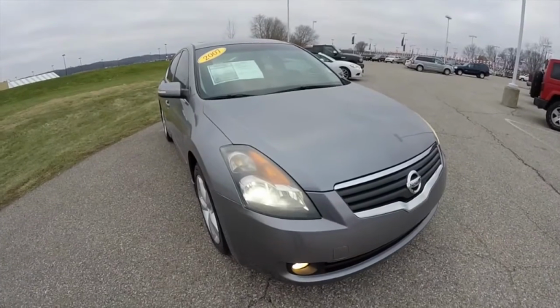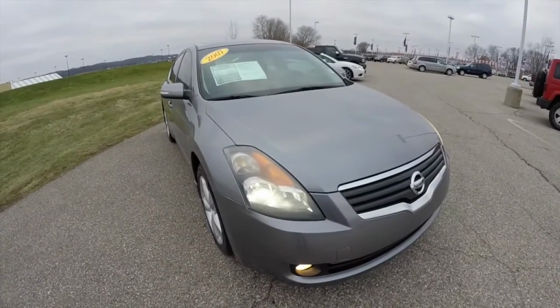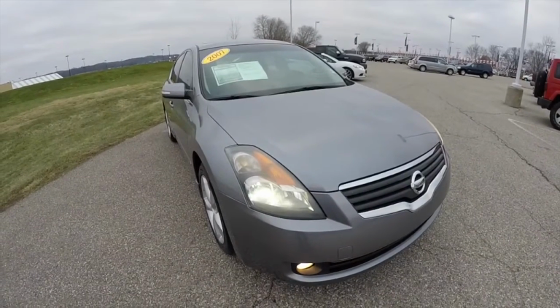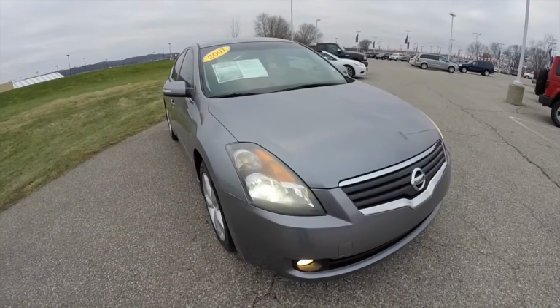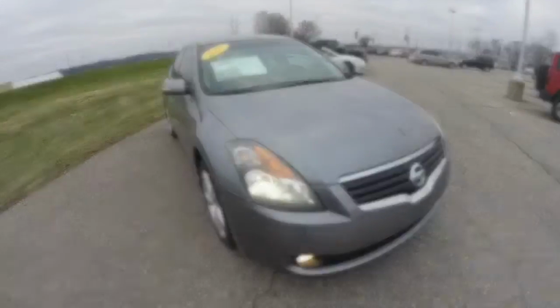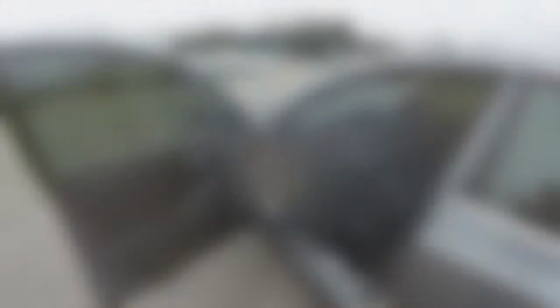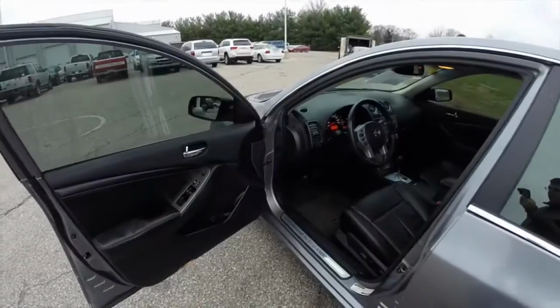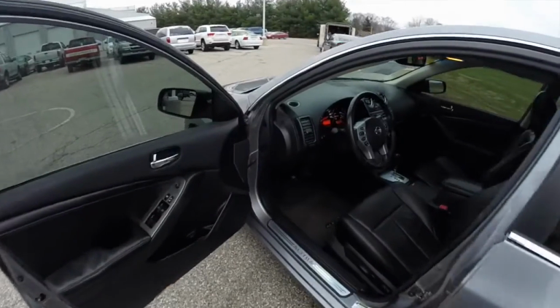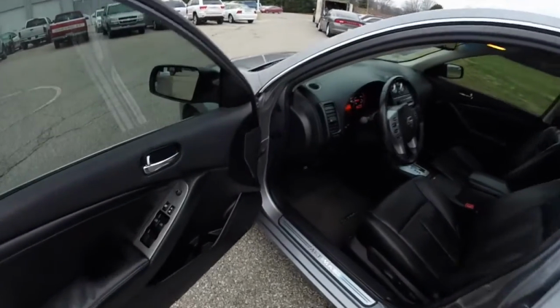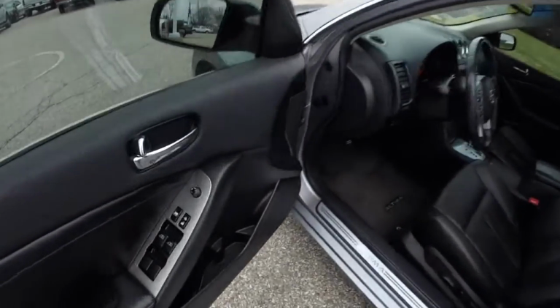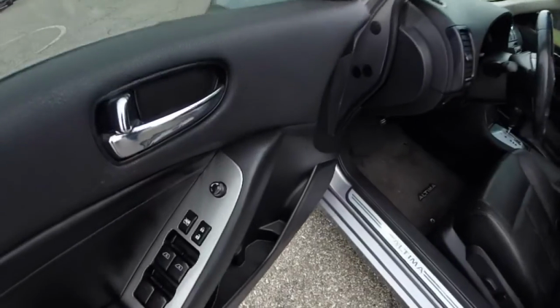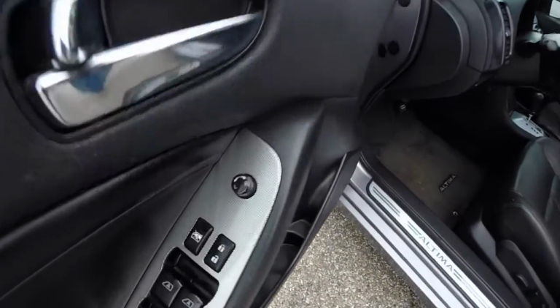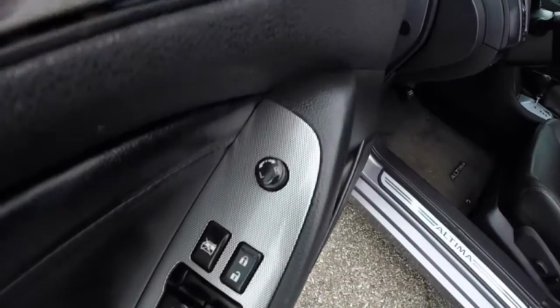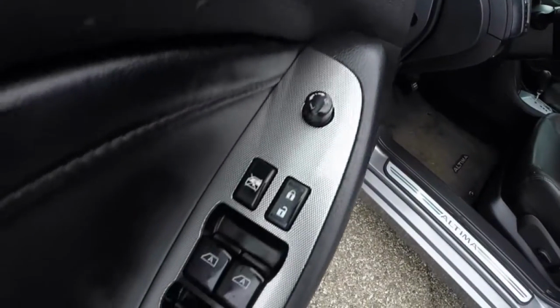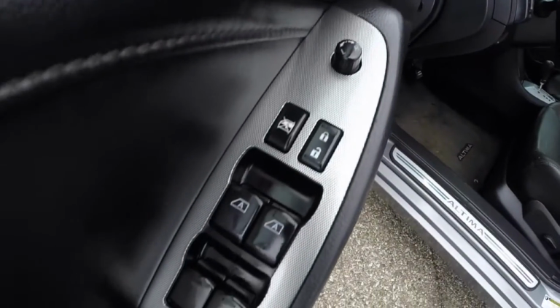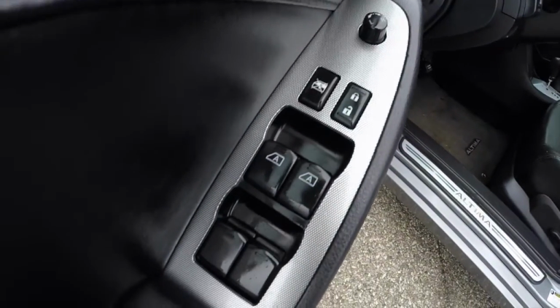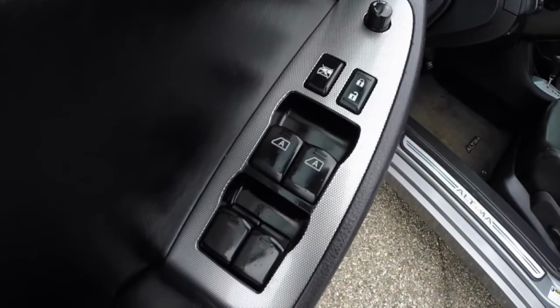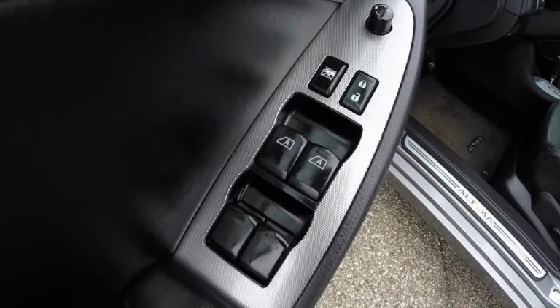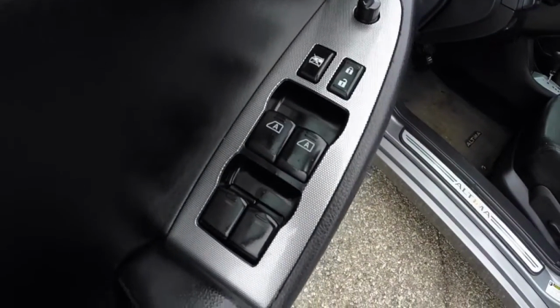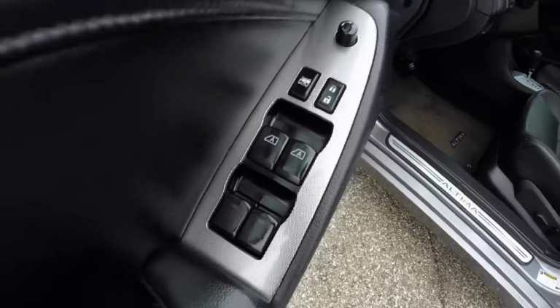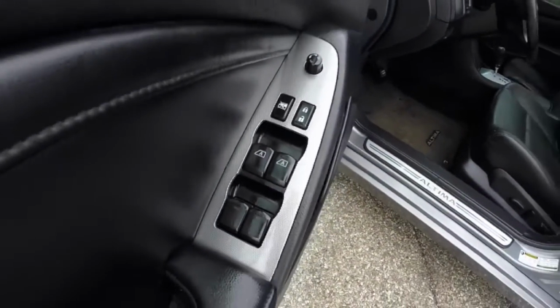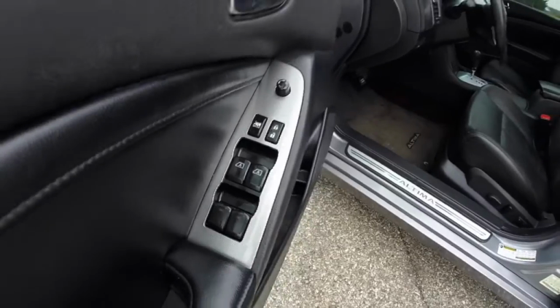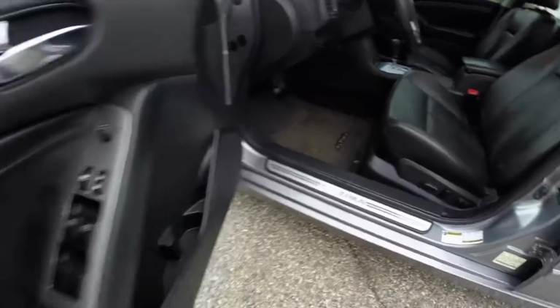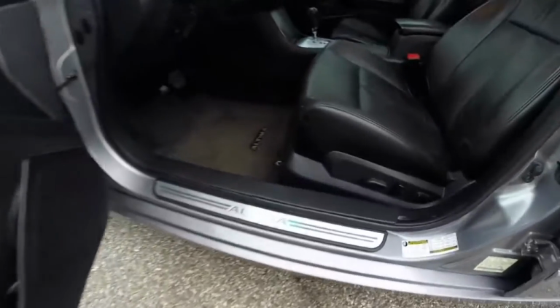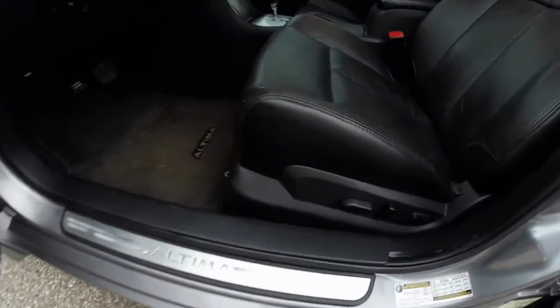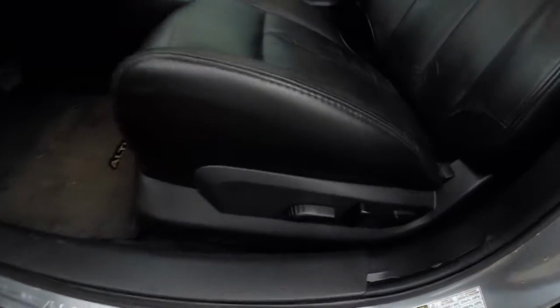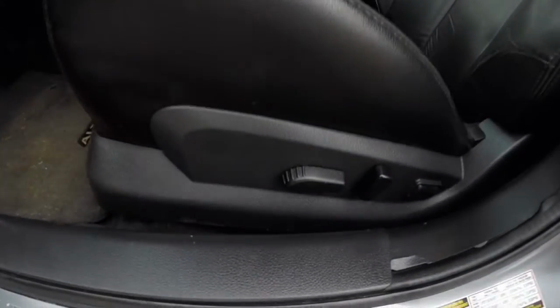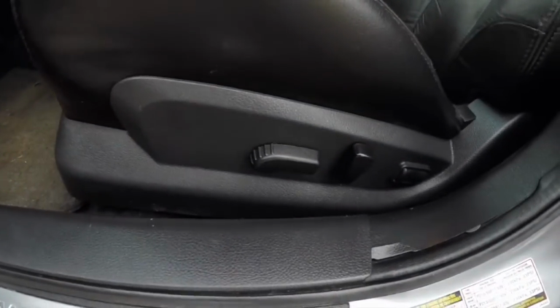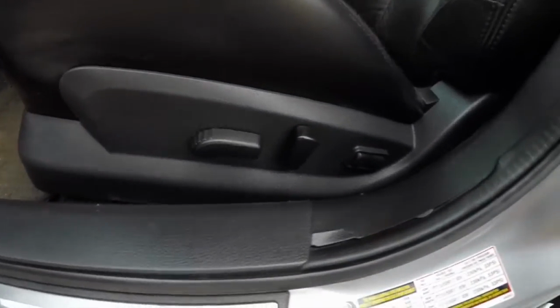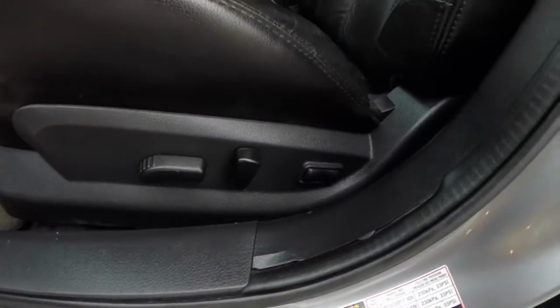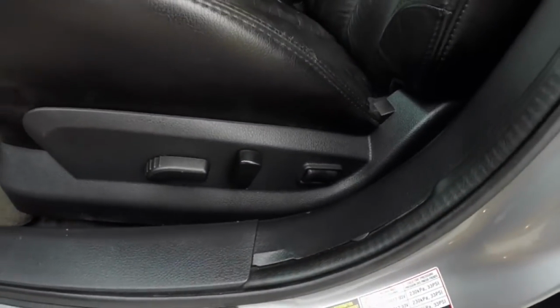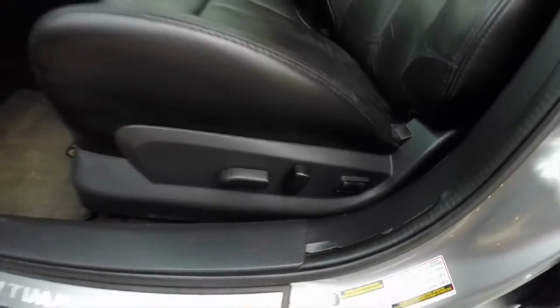Let's go ahead and take a look at the interior. Power heated mirrors, windows and door locks — auto one touch up and down for the driver and front passenger. 8-way power driver seat with 2-way adjustable lumbar support.